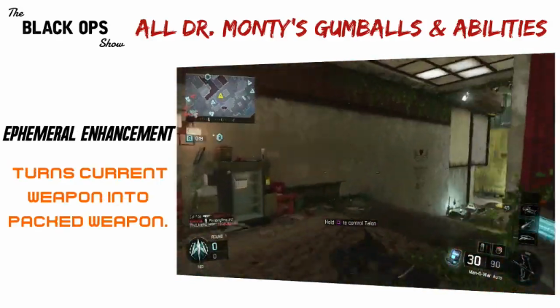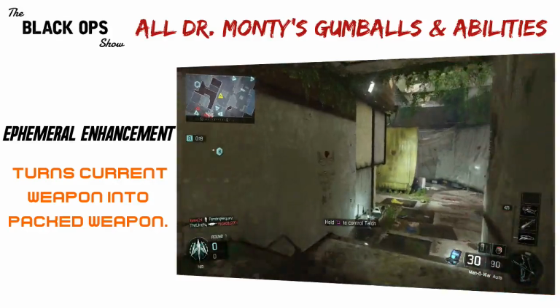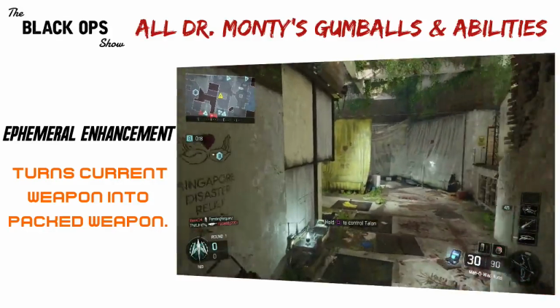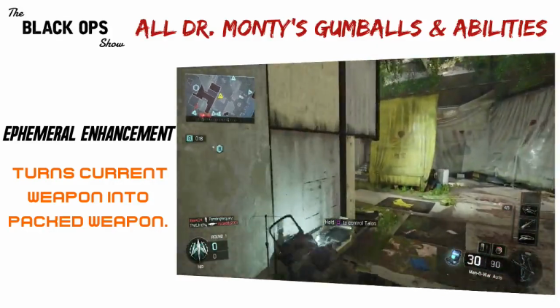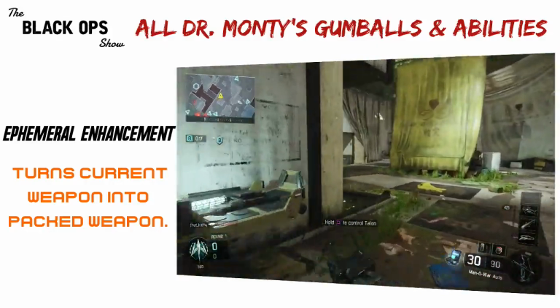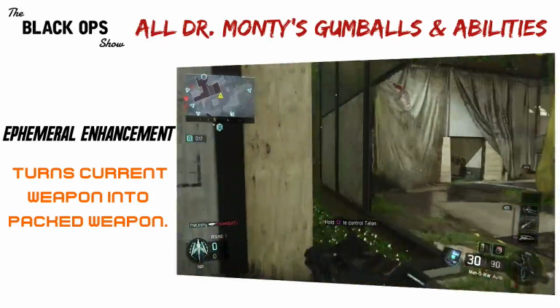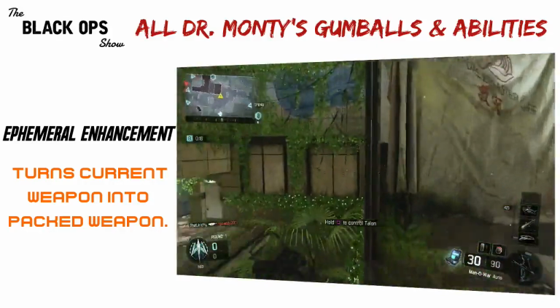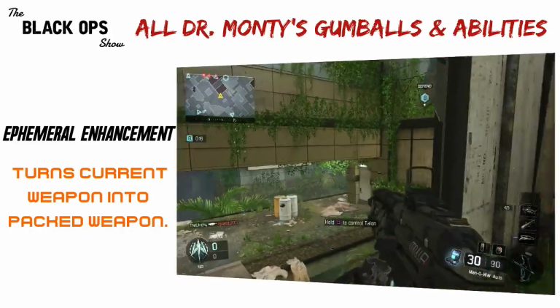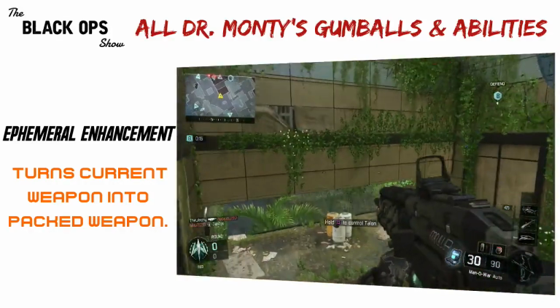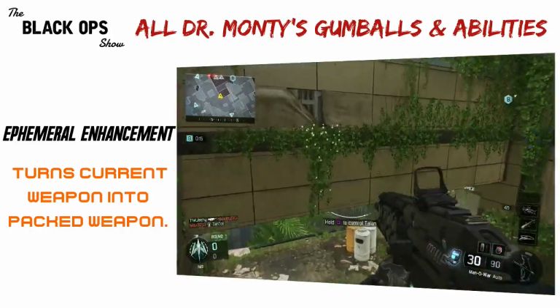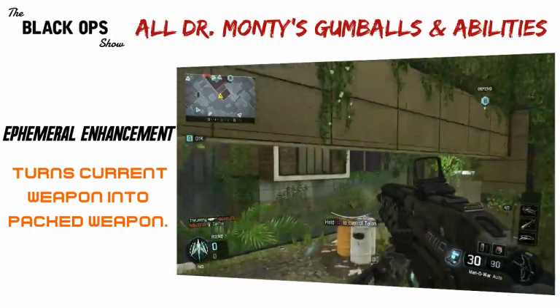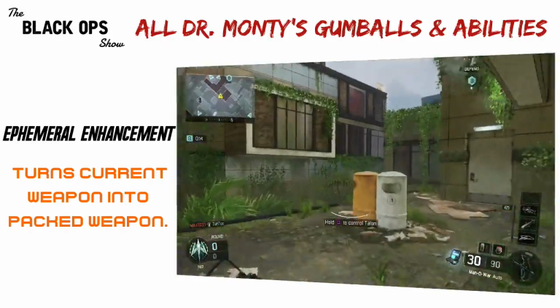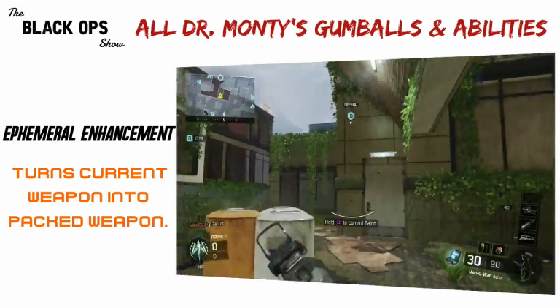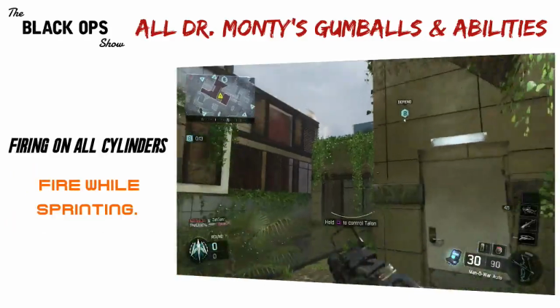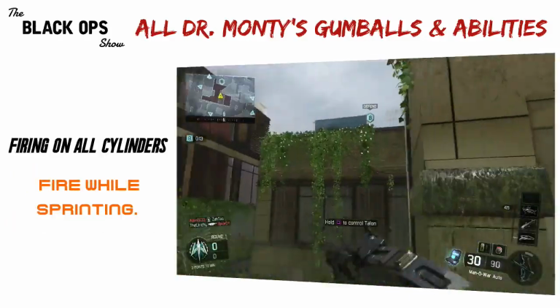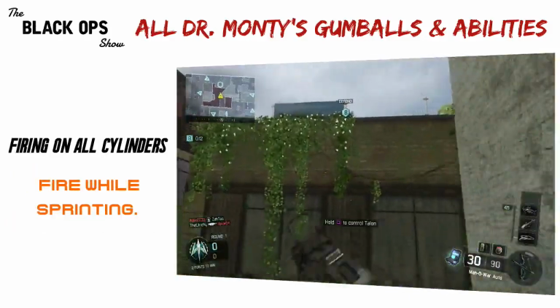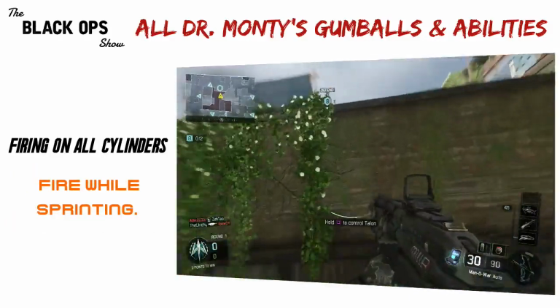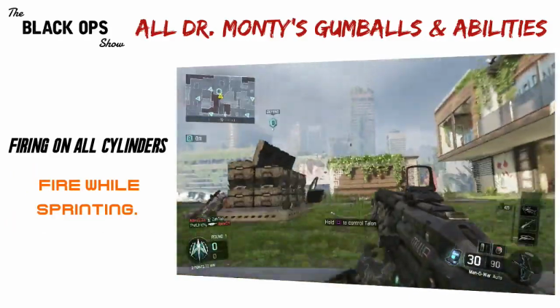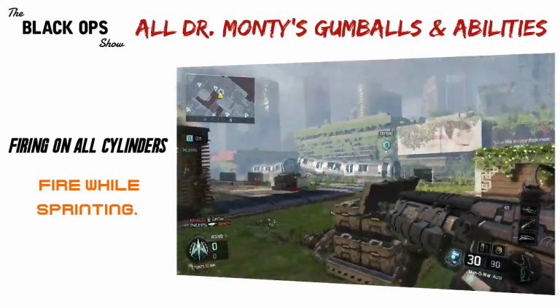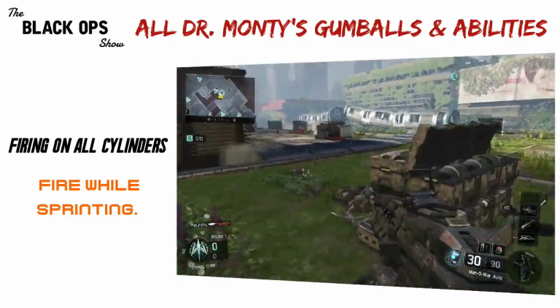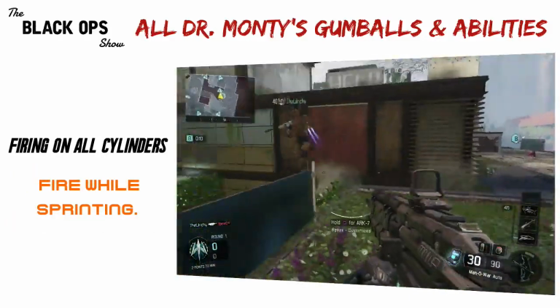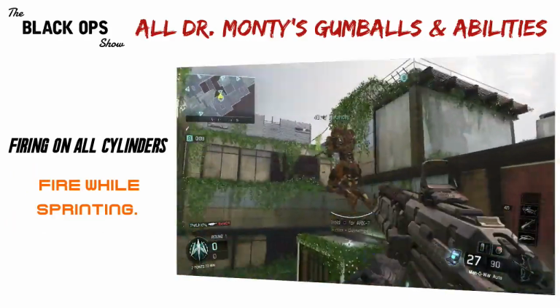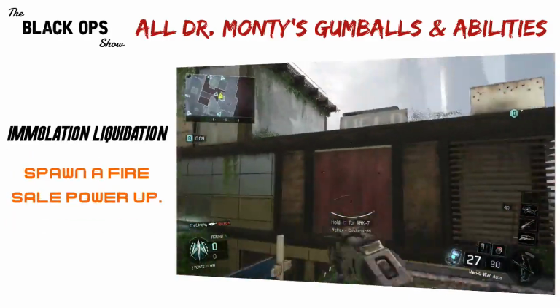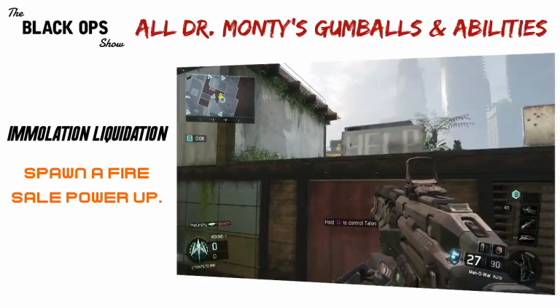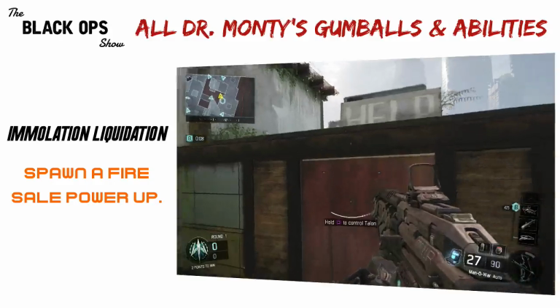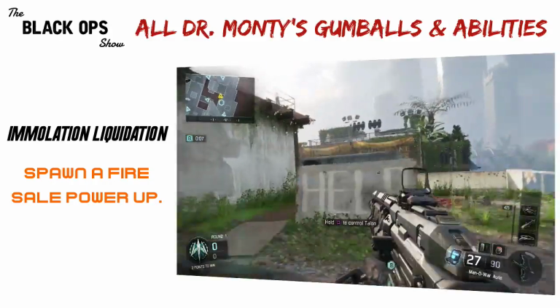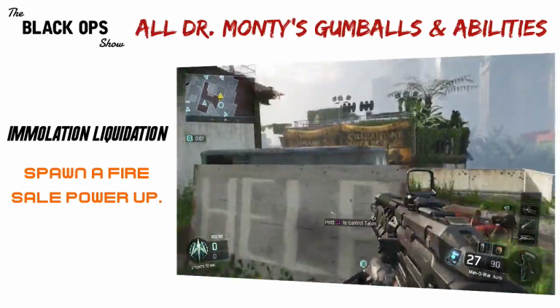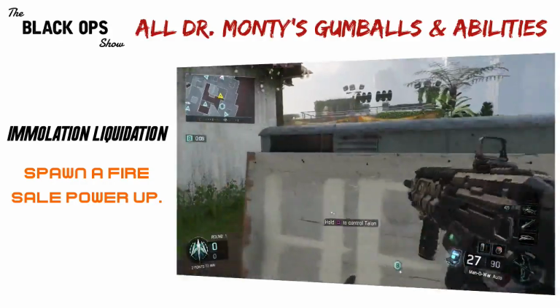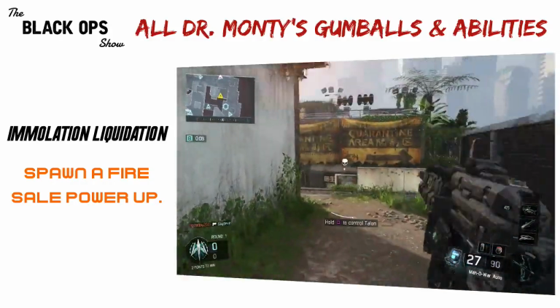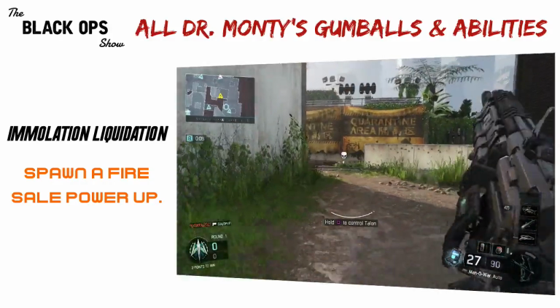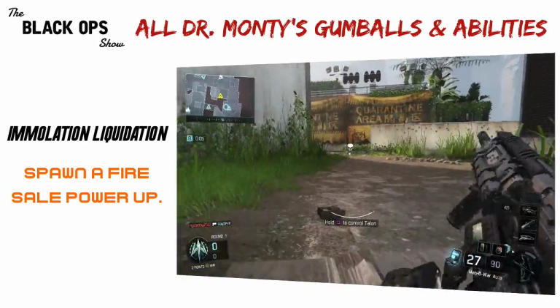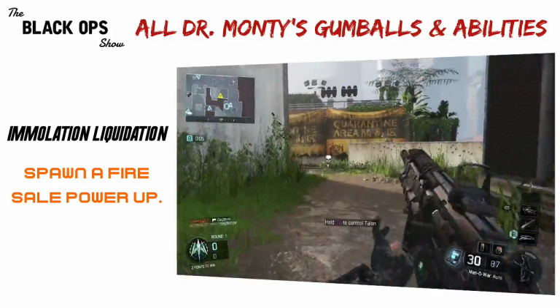Empheral Enhancement: turns current weapons into pack-a-punch weapons. Player activated, lasts 30 seconds. Firing on All Cylinders: fire while sprinting. Immediate, lasts three rounds. Immolation Liquidation: spawns a fire sale power-up. Player activated.